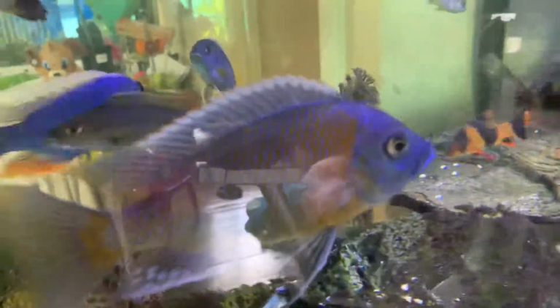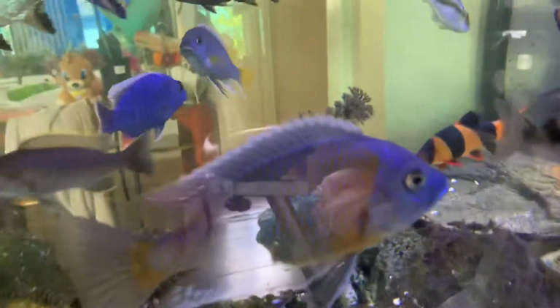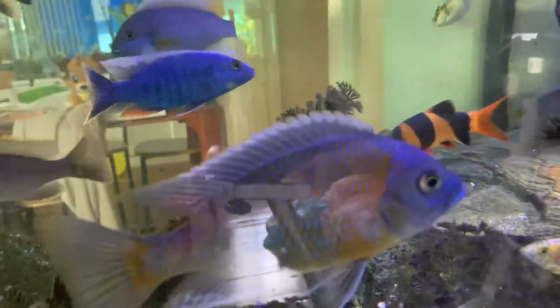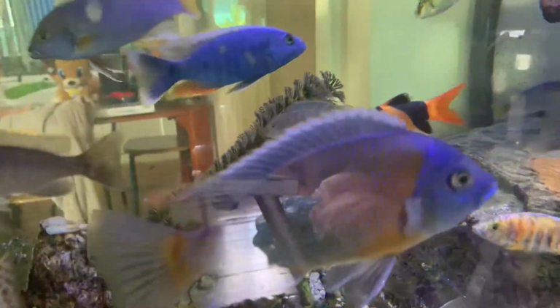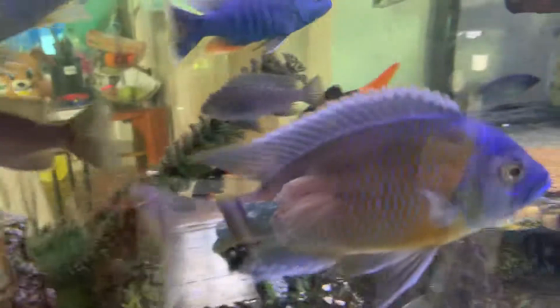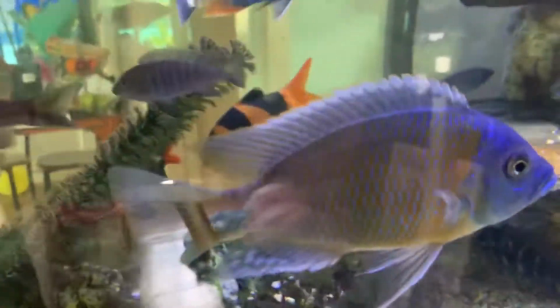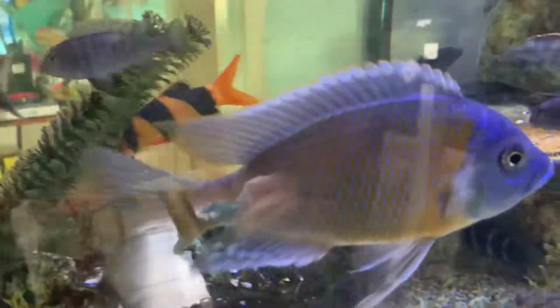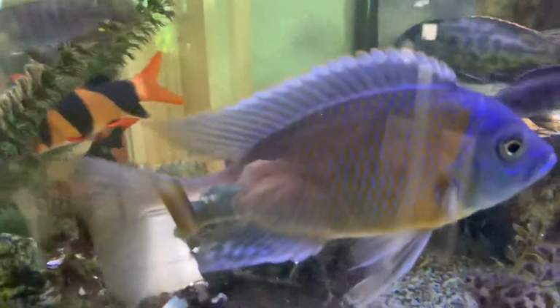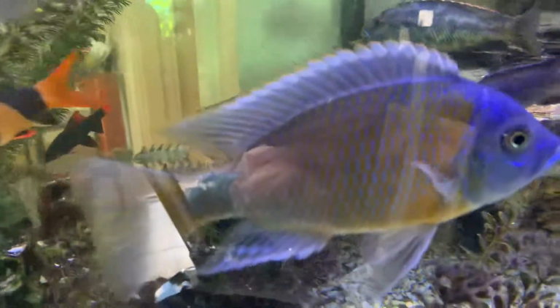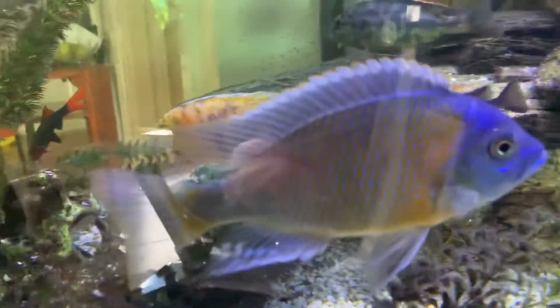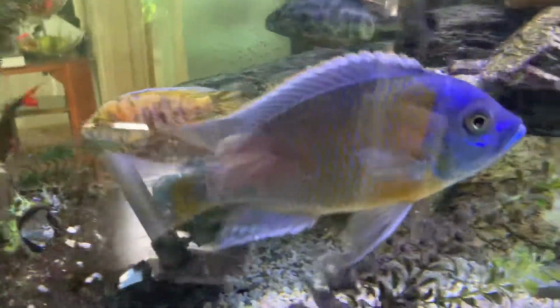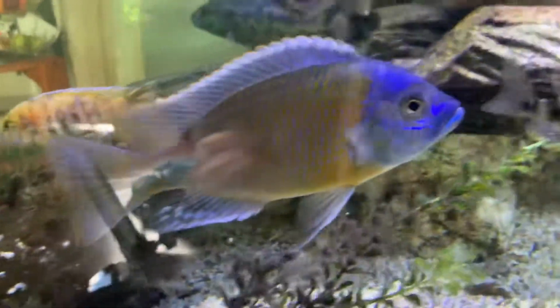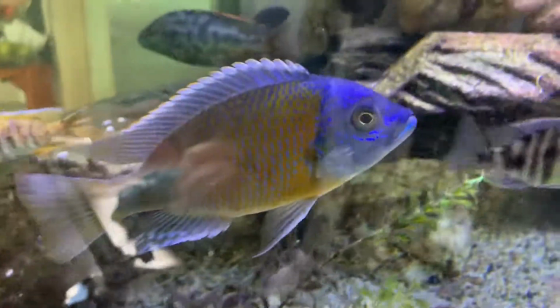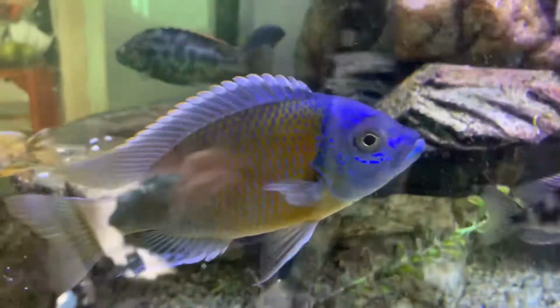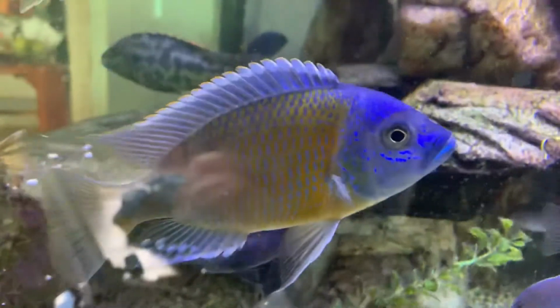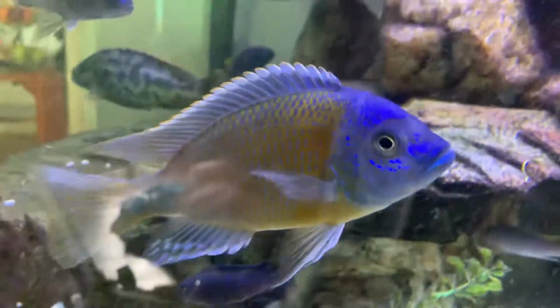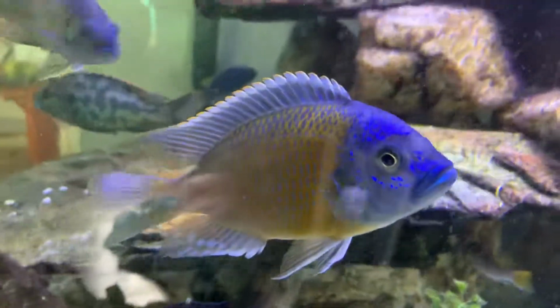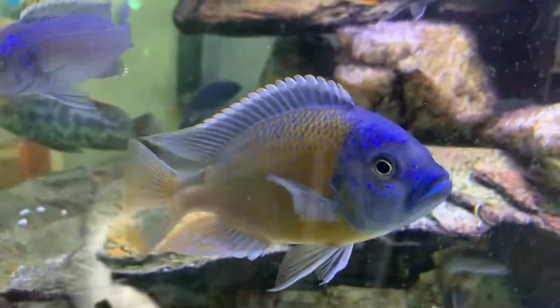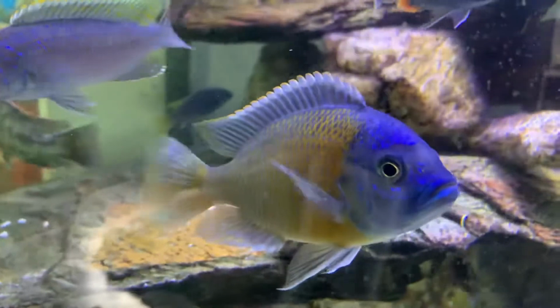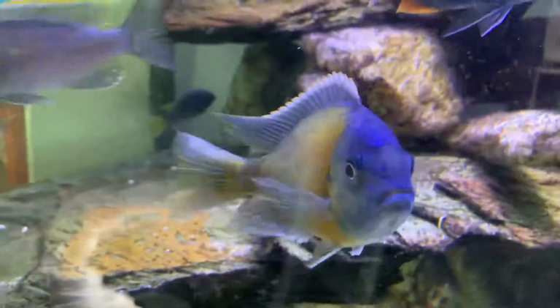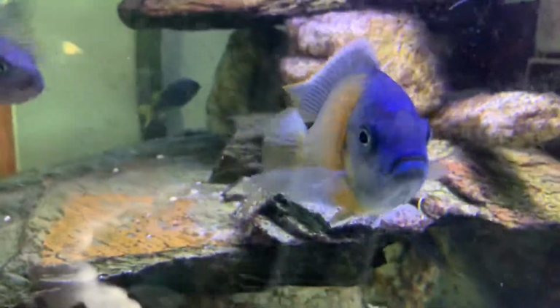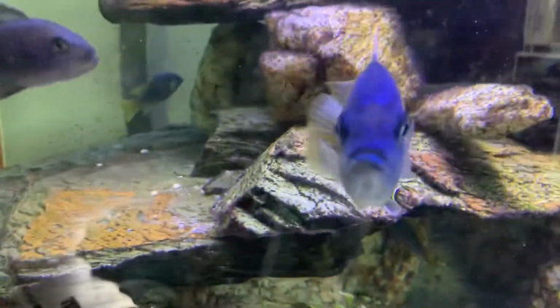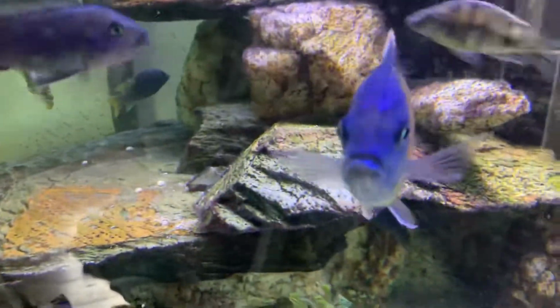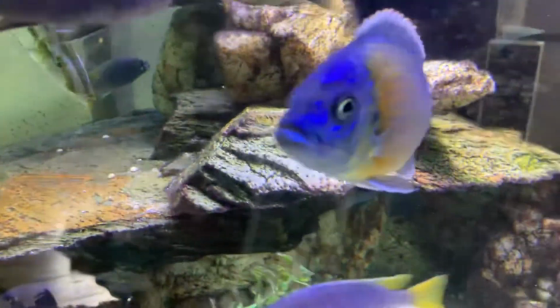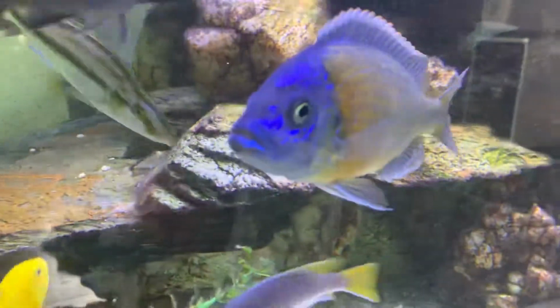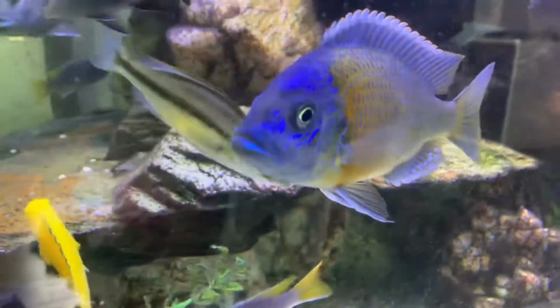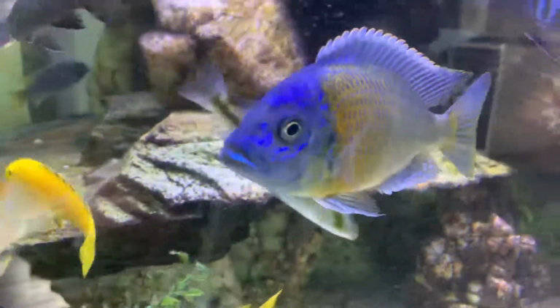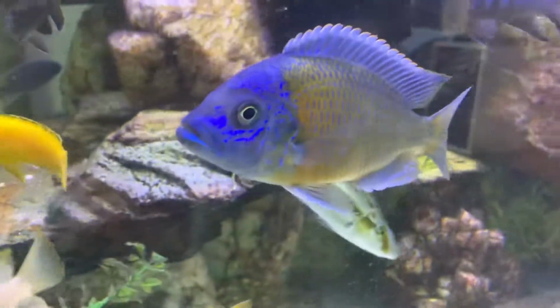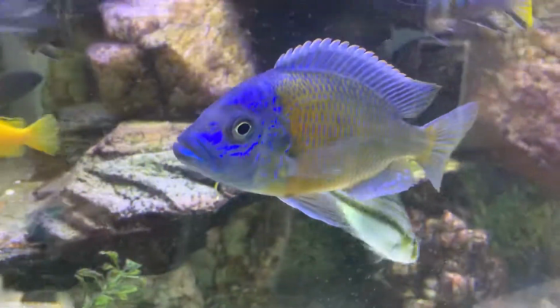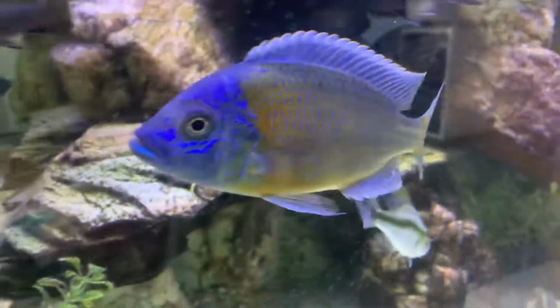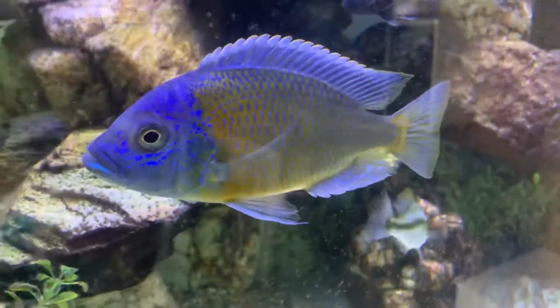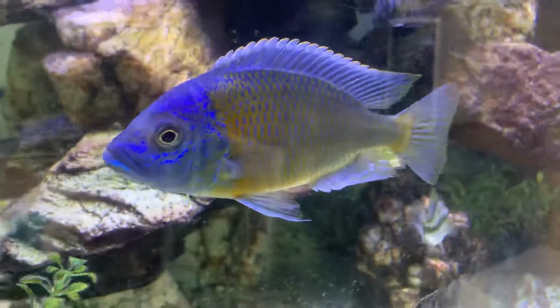Yeah, nice round looking fish. Not terribly aggressive but they're a bit bully. Just want a nice big tank and be a bit patient with these fellas.